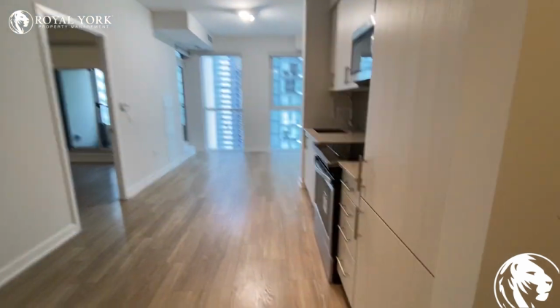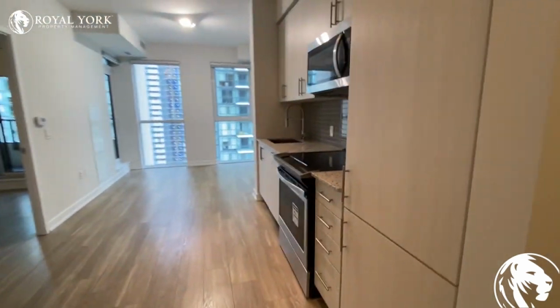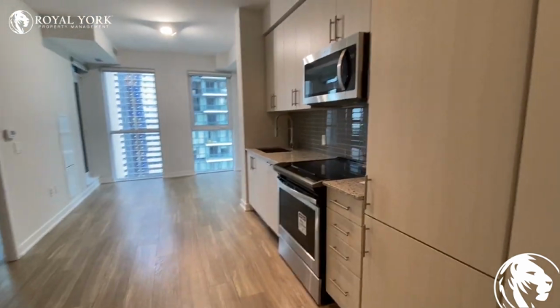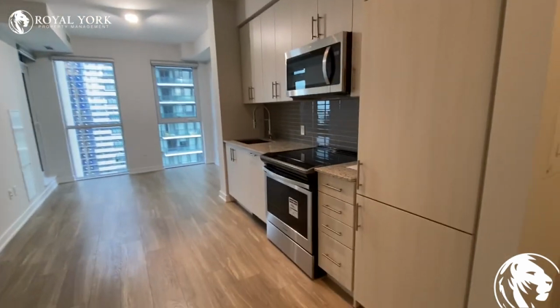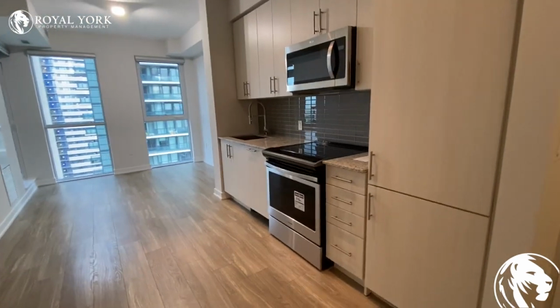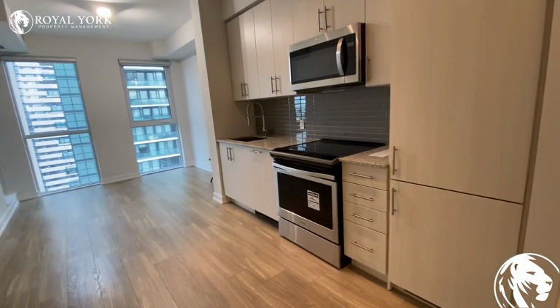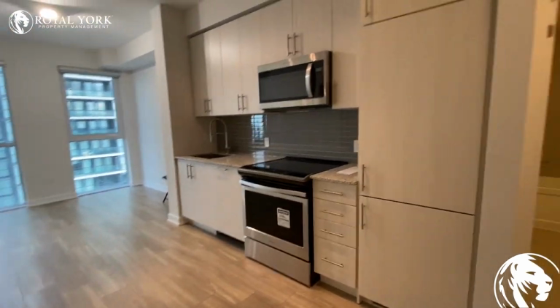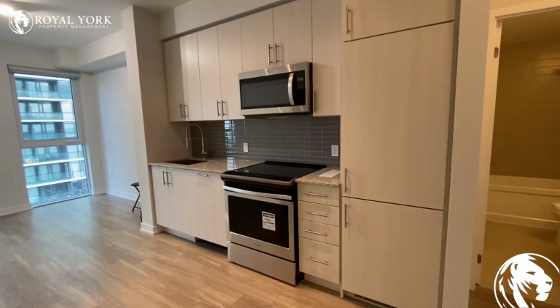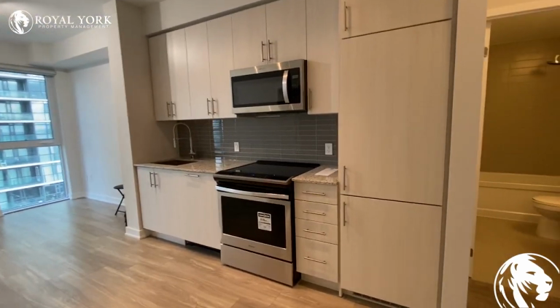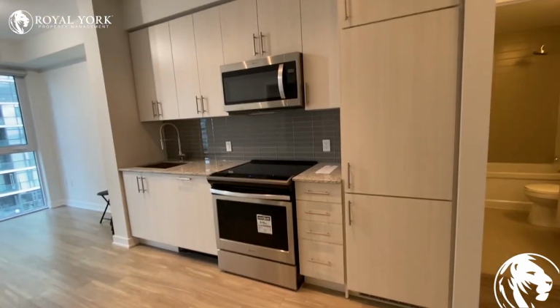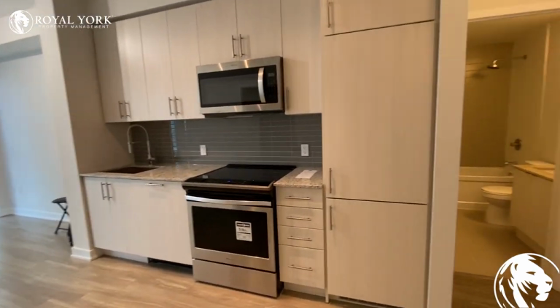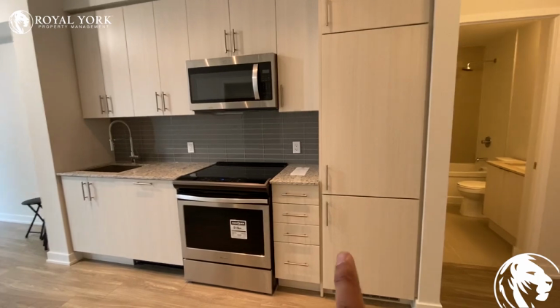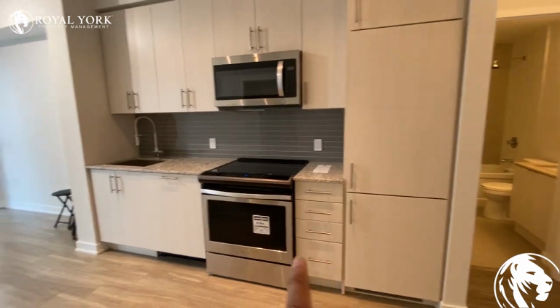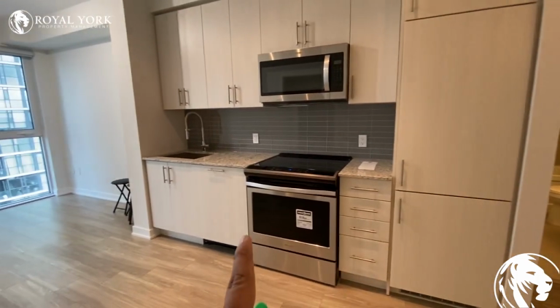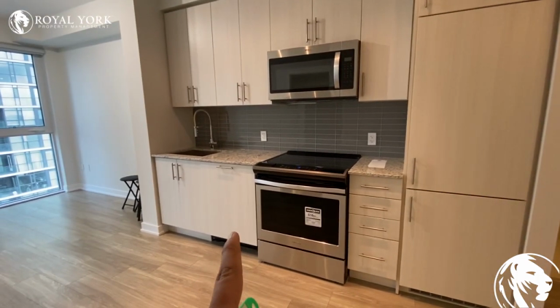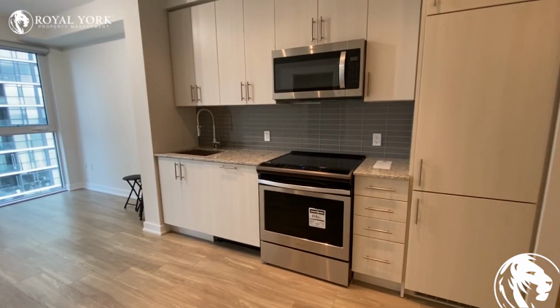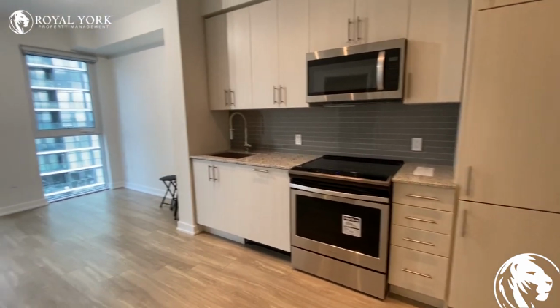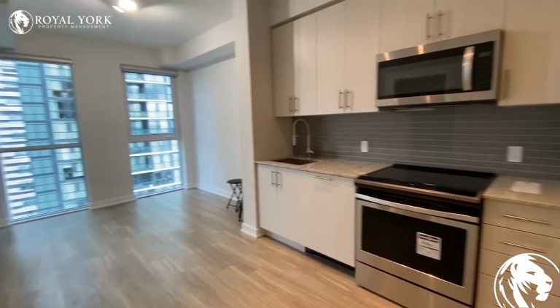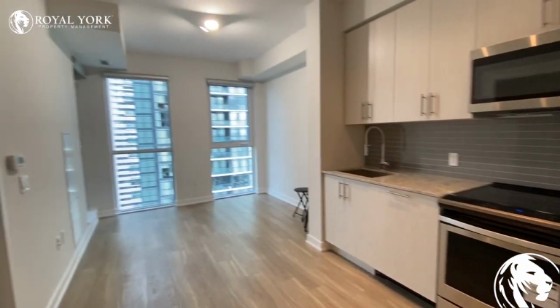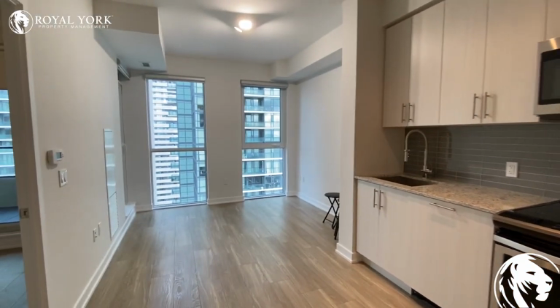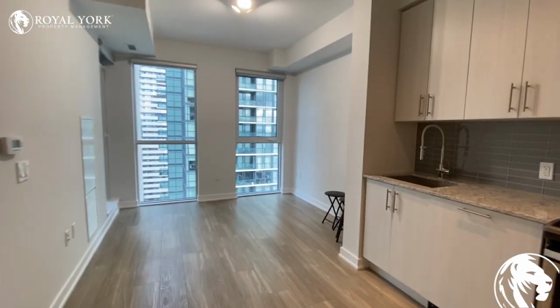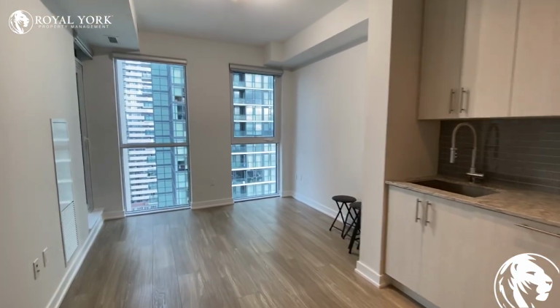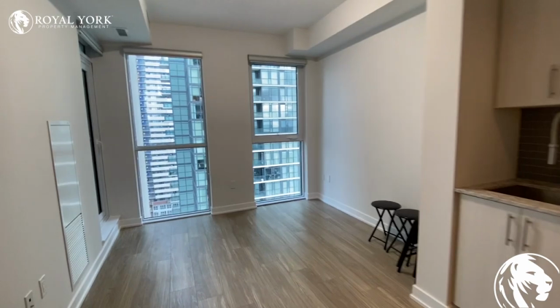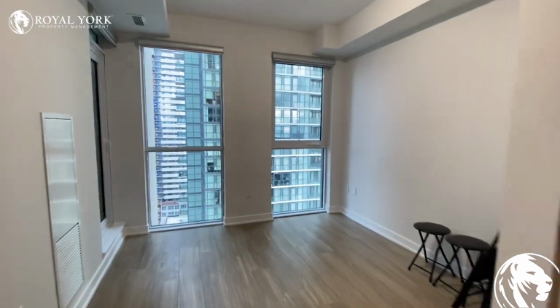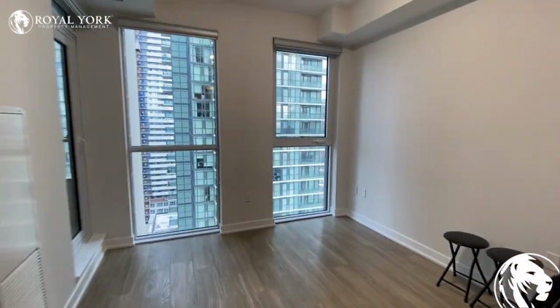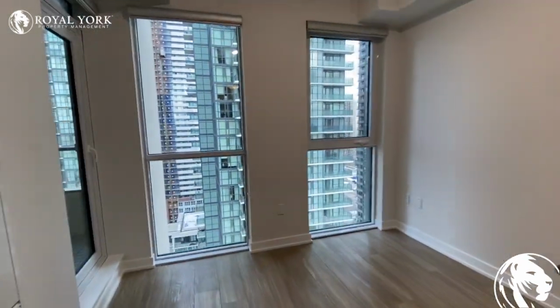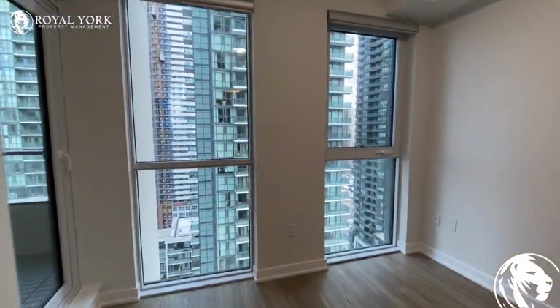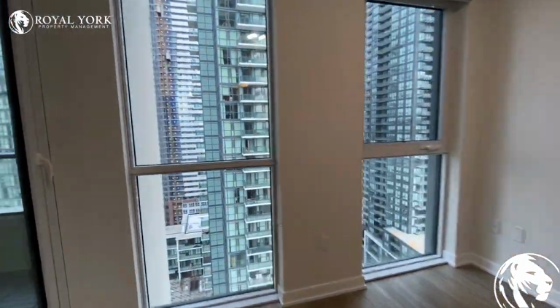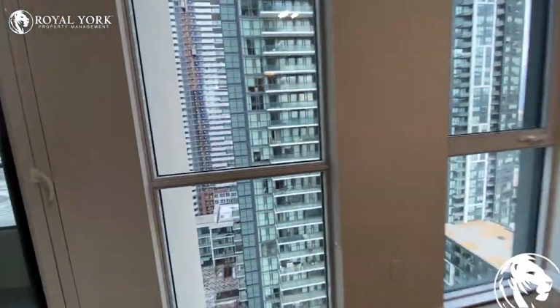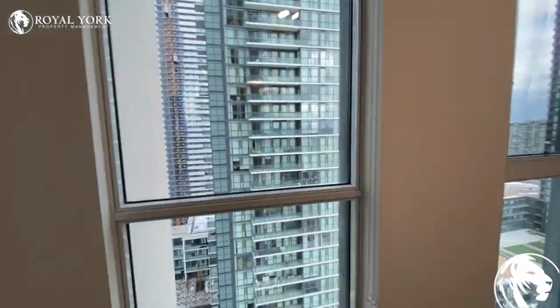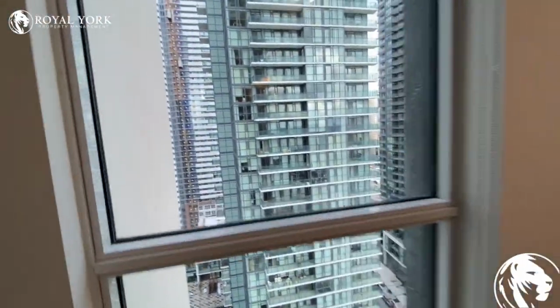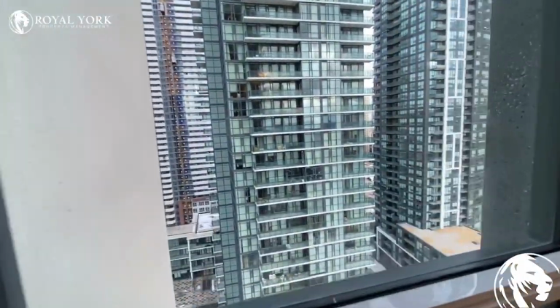In the kitchen, we do have the oven, microwave, fridge over here and the dishwasher over there. Living room.